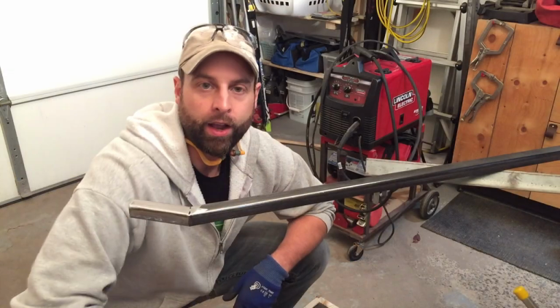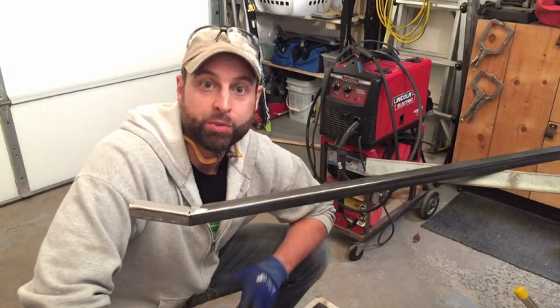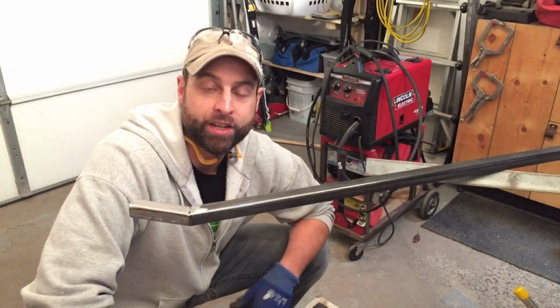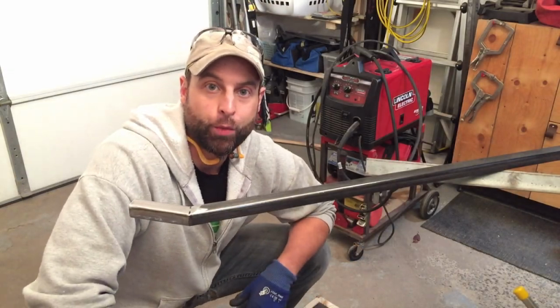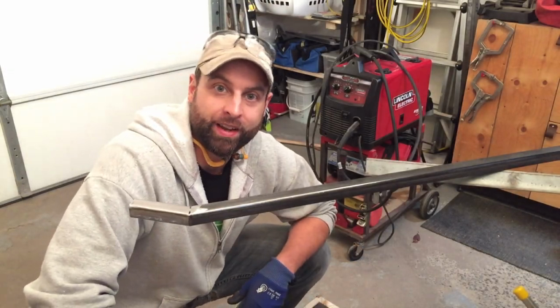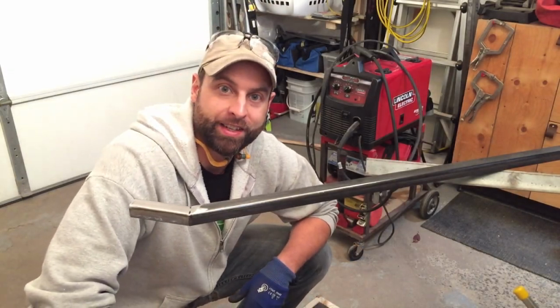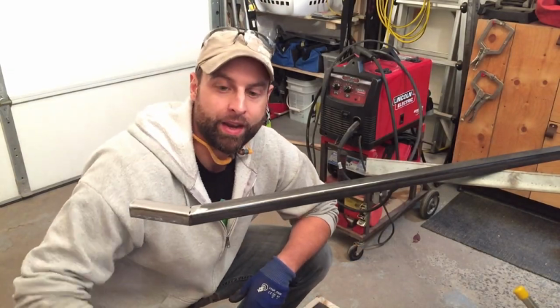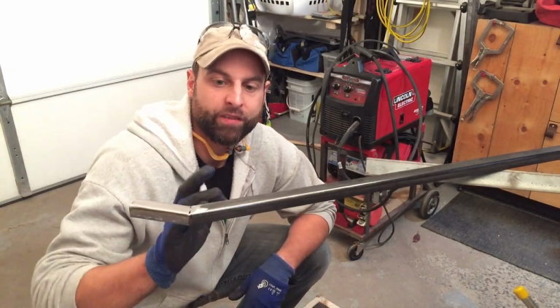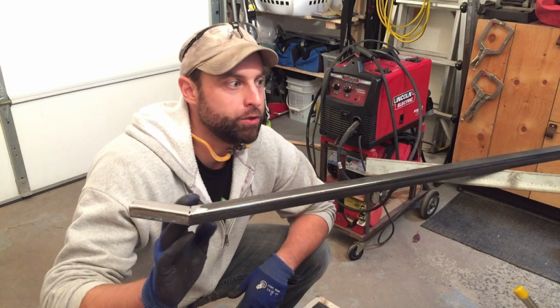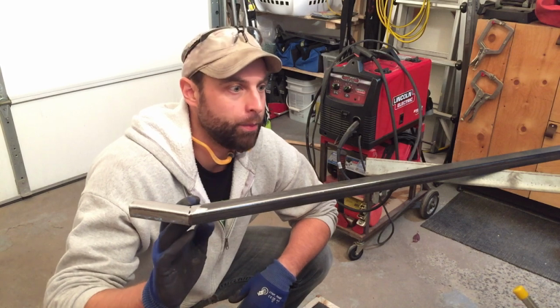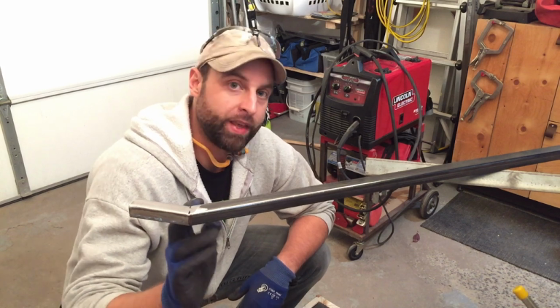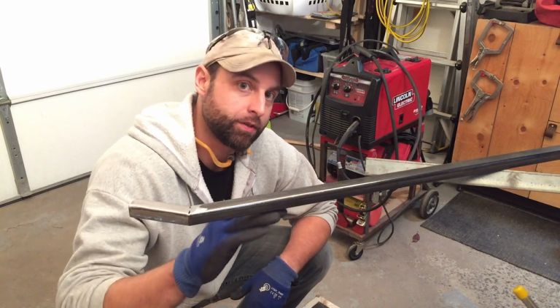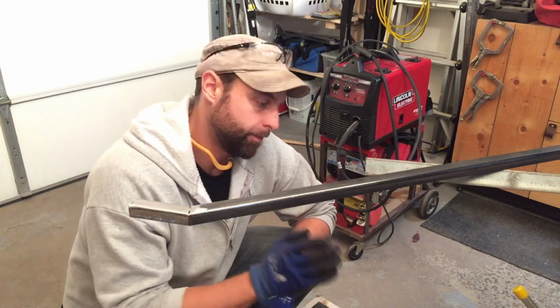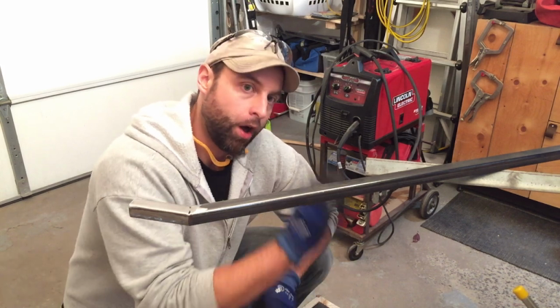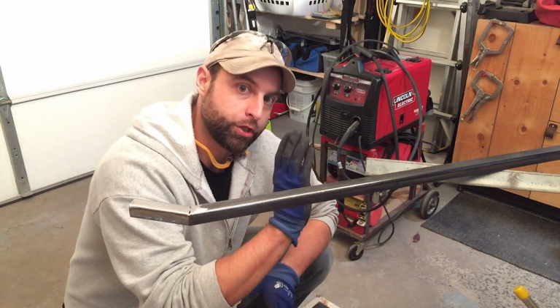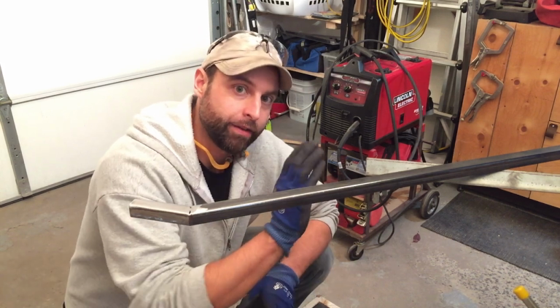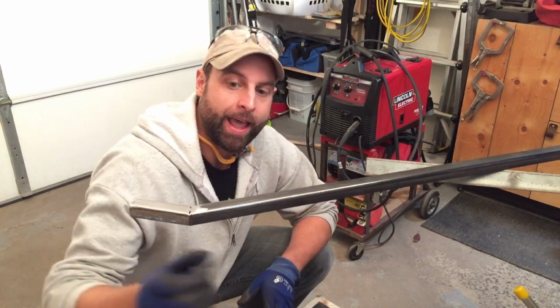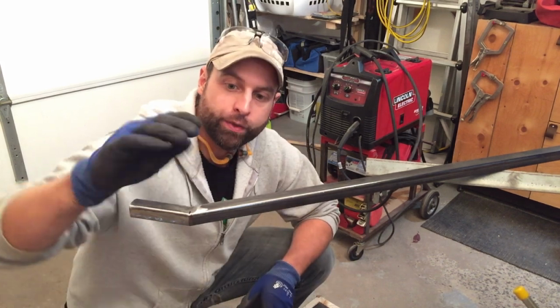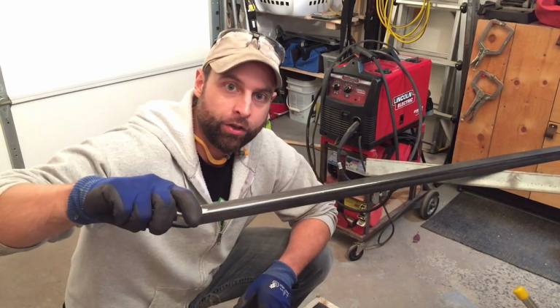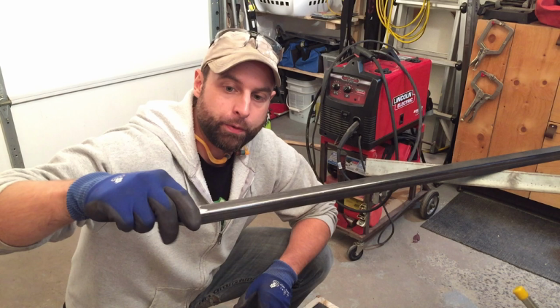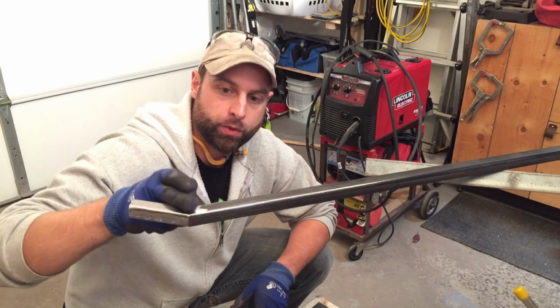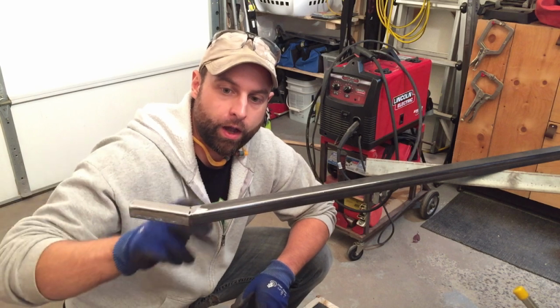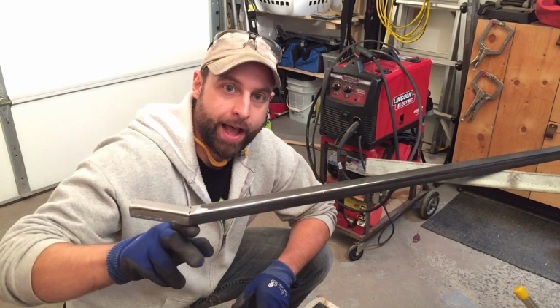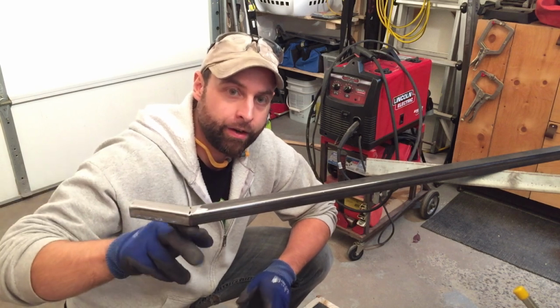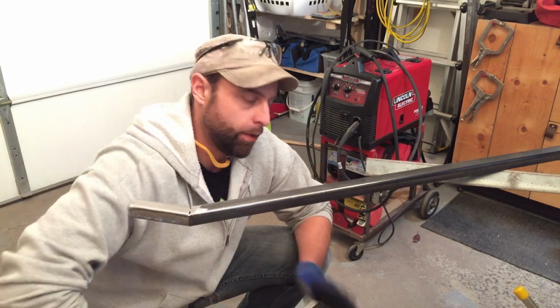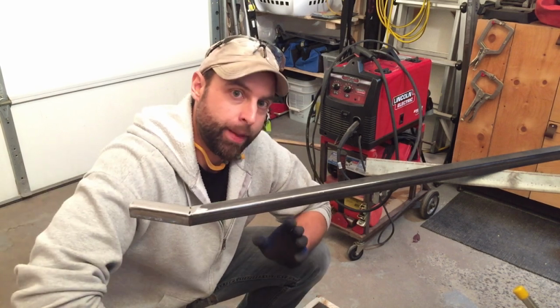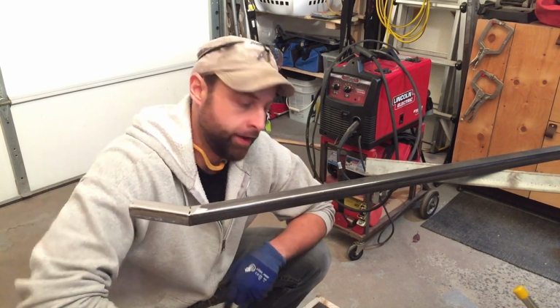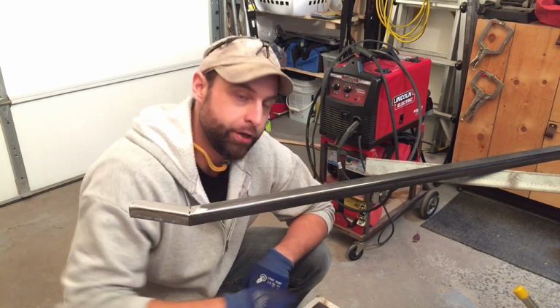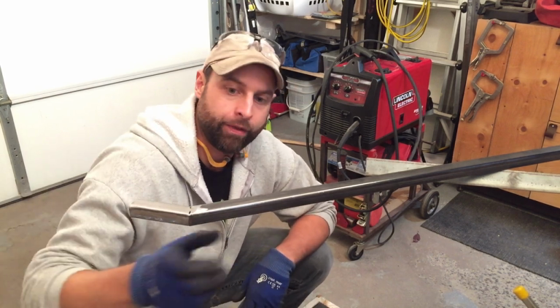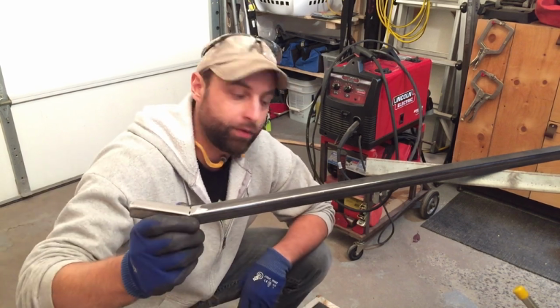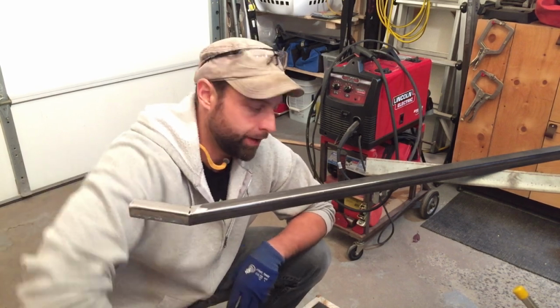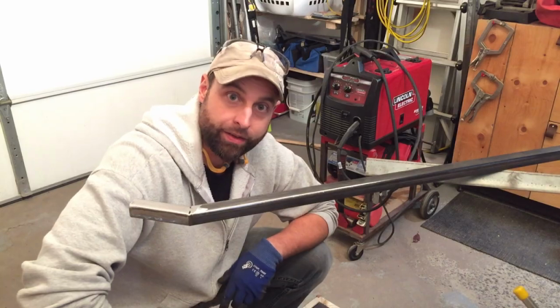So this project's causing me a little more grief than I initially anticipated. I'm having some issues with keeping this arm straight and also this angle needs to be readjusted. So I've got to cut off the tacks here and I'll mock it up and redo that, and then hopefully we'll be able to get this thing done today.